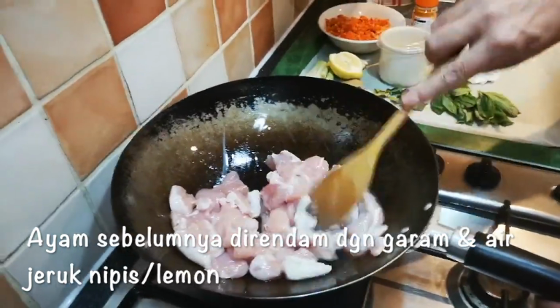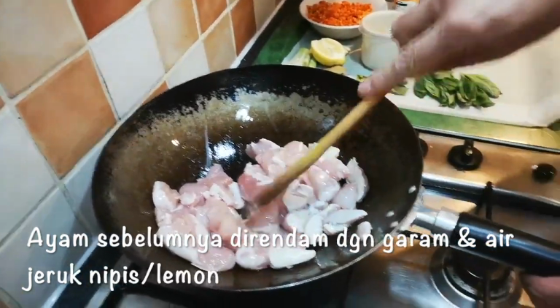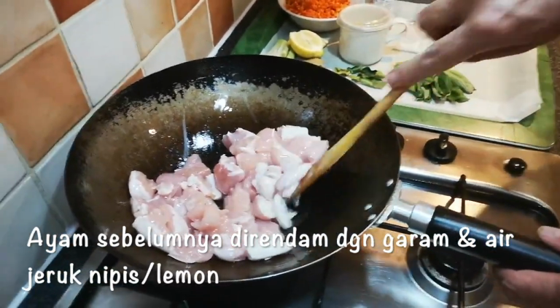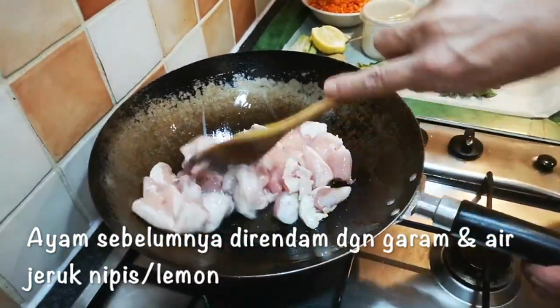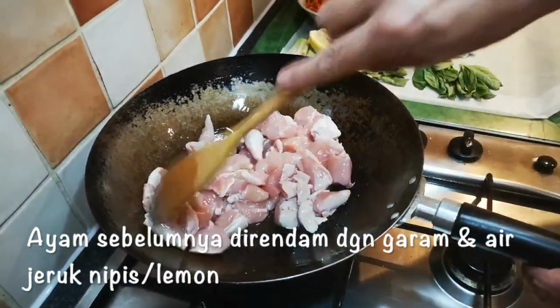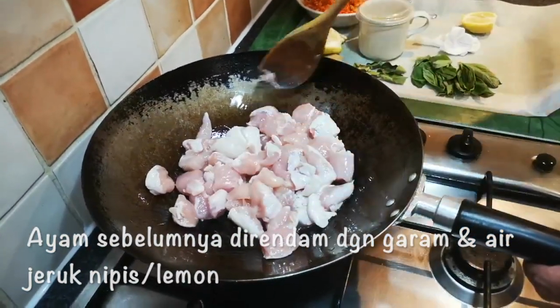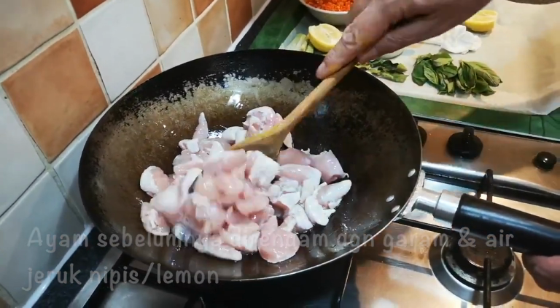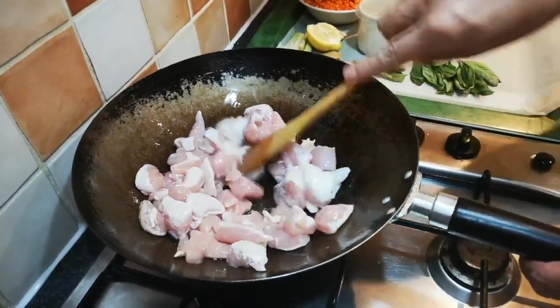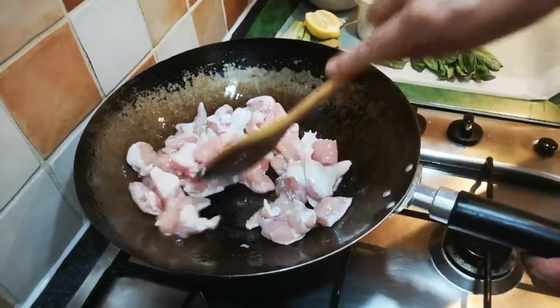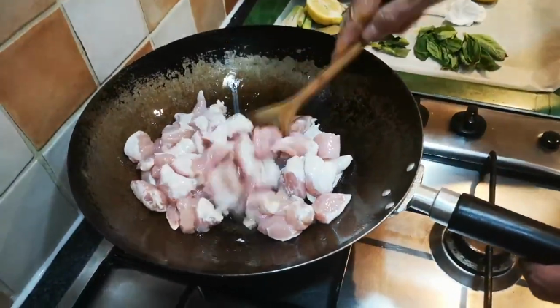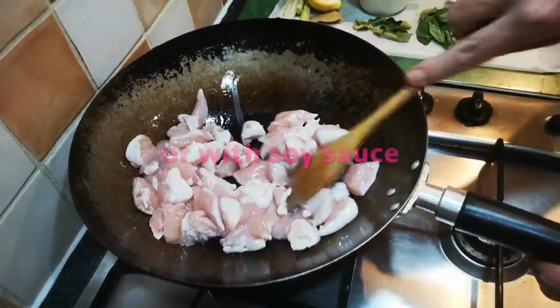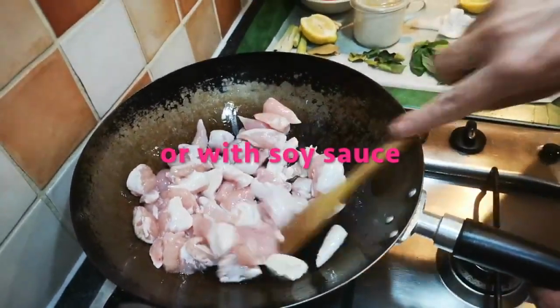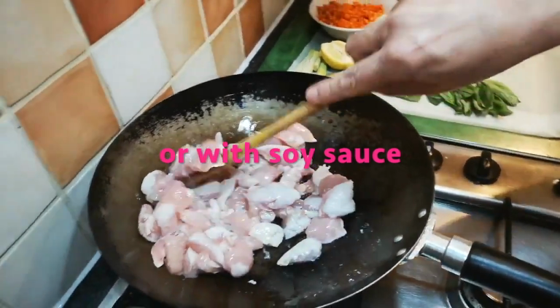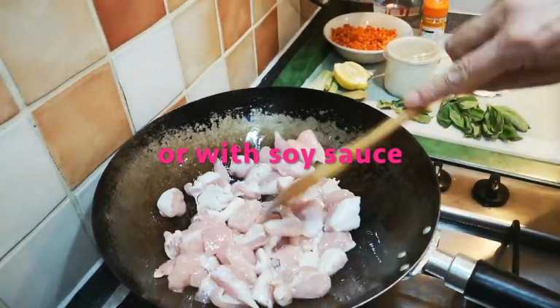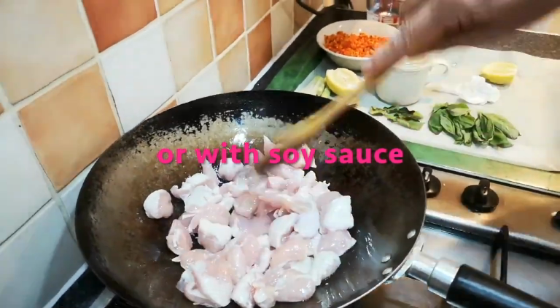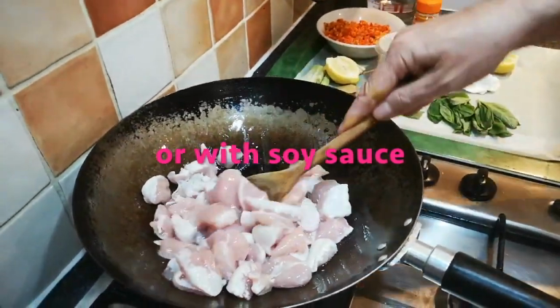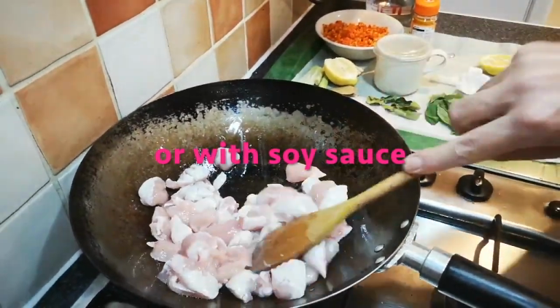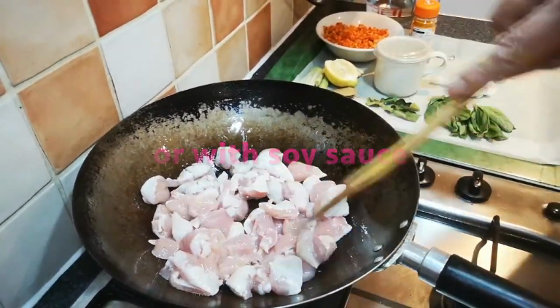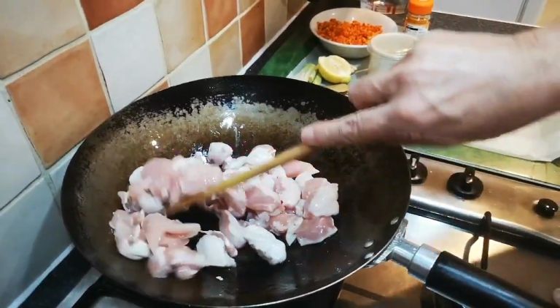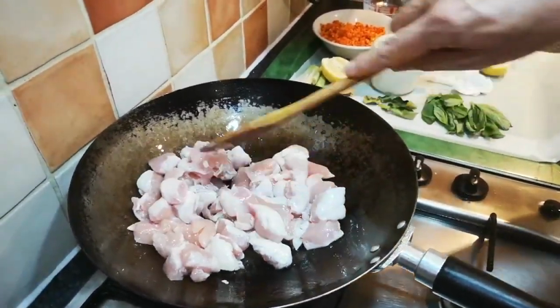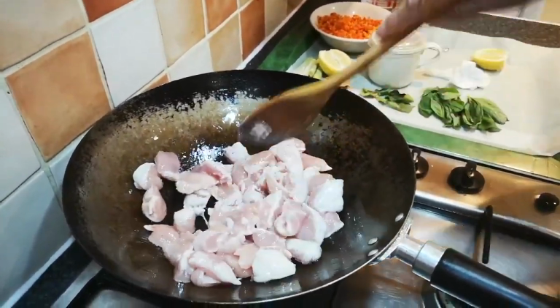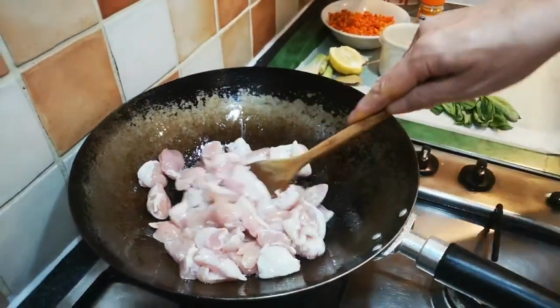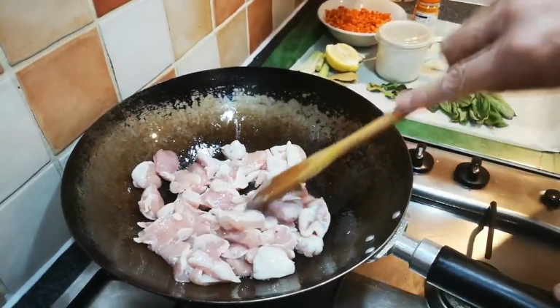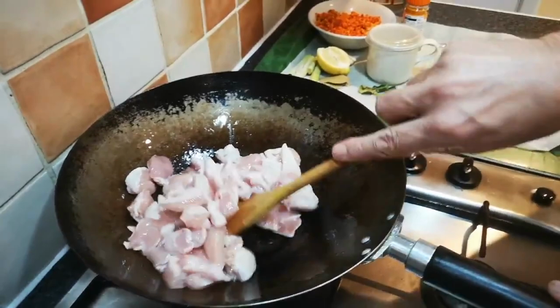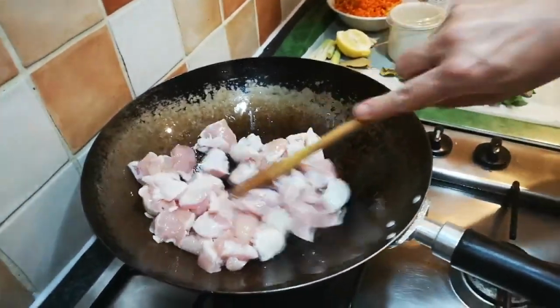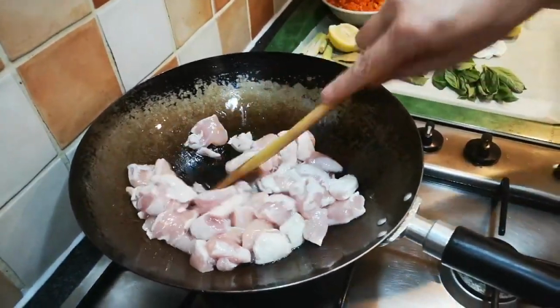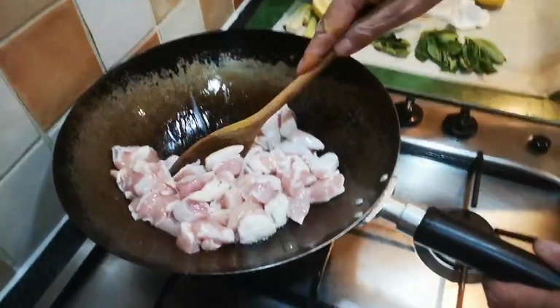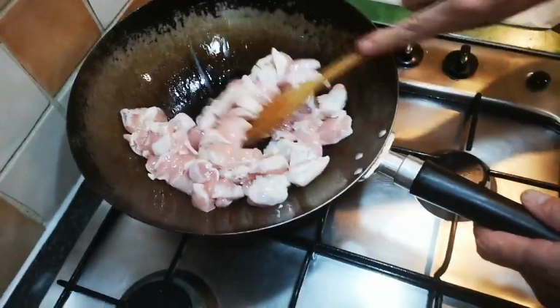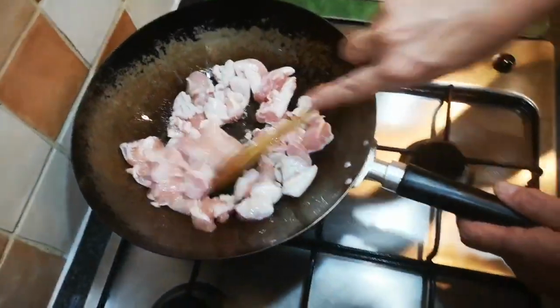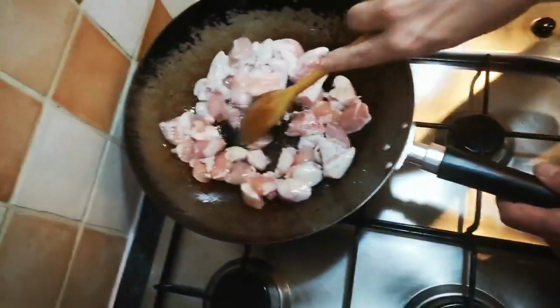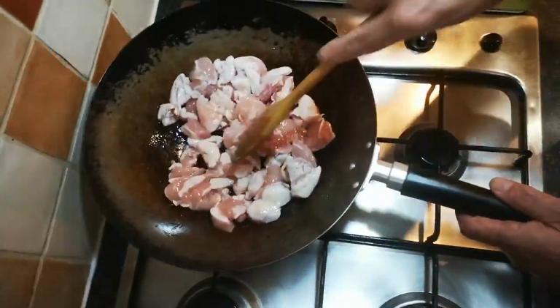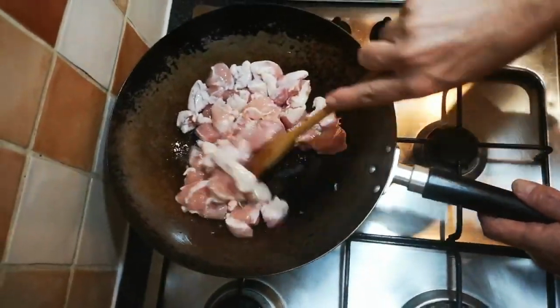This chicken's been marinated in lemon and a bit of salt for an hour. You don't have to marinate it if you don't want to — it's just to give it a little bit of extra flavour.